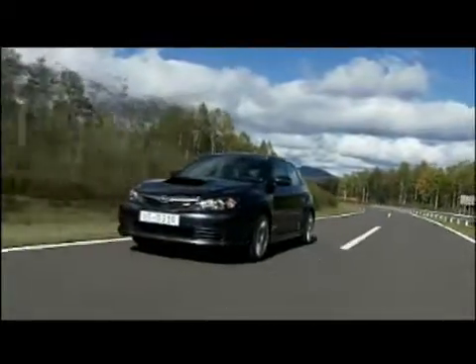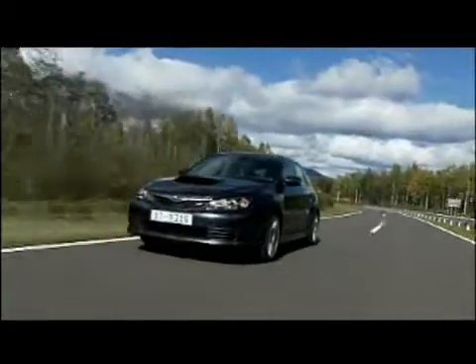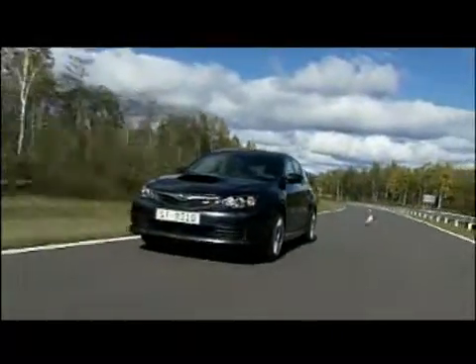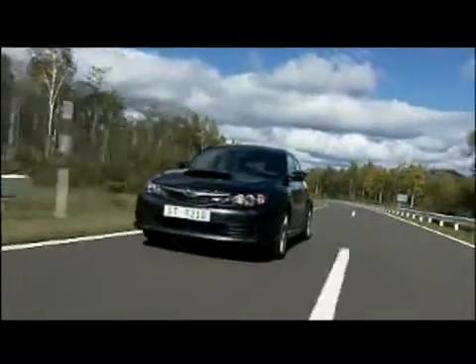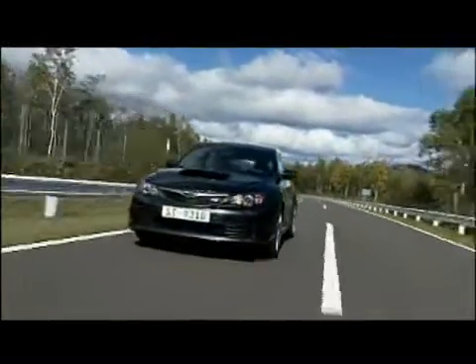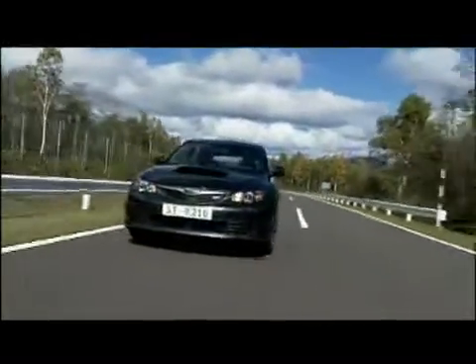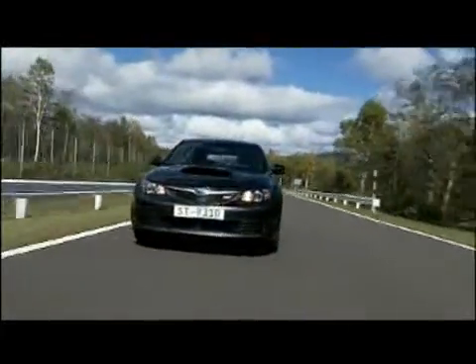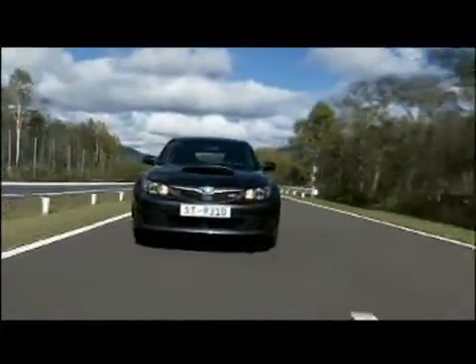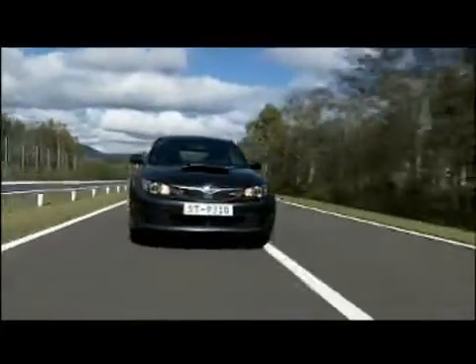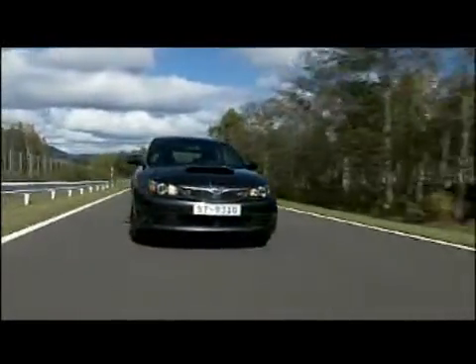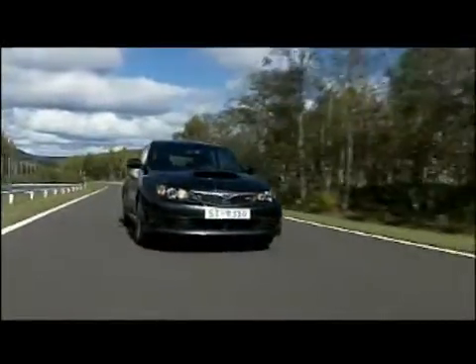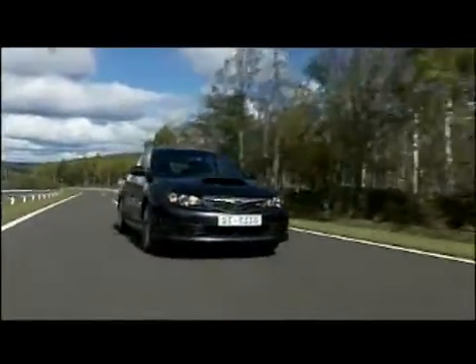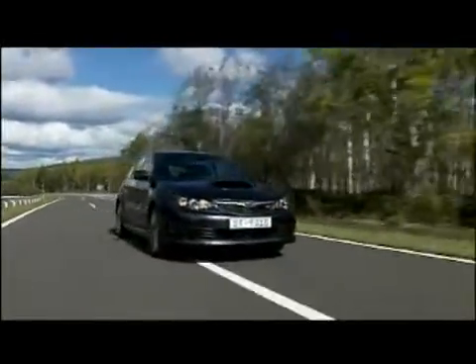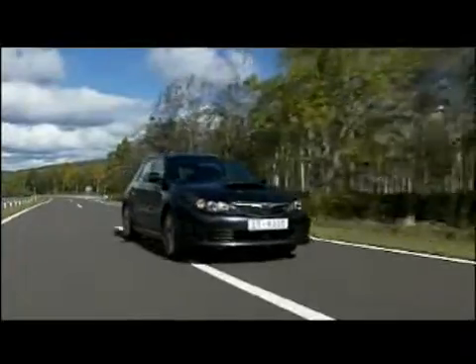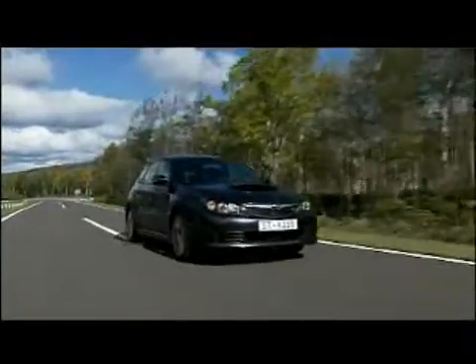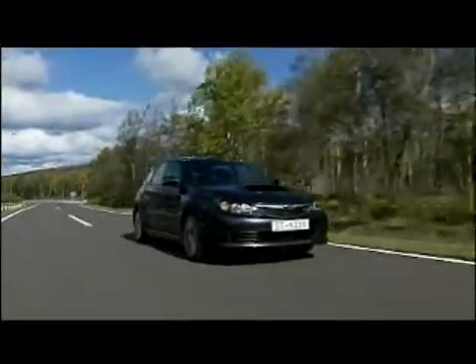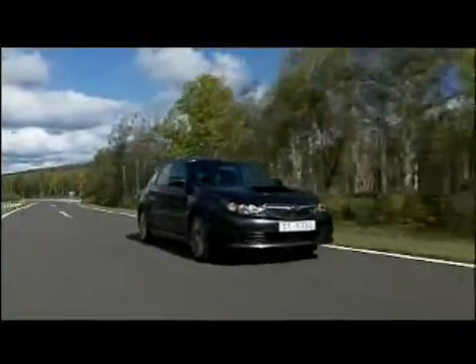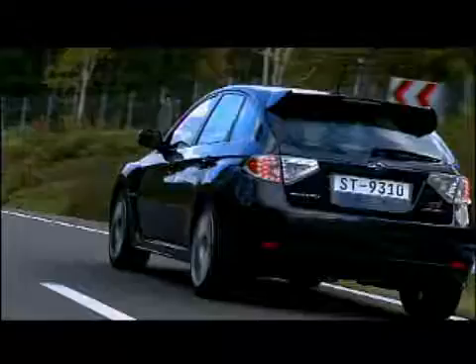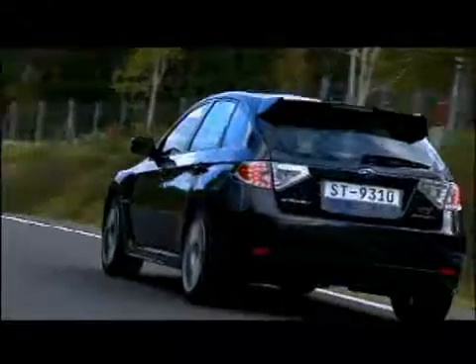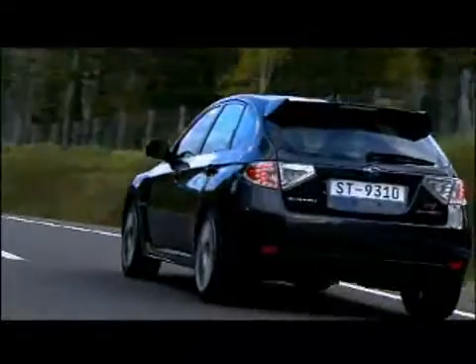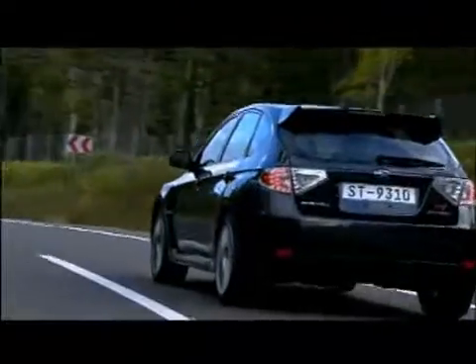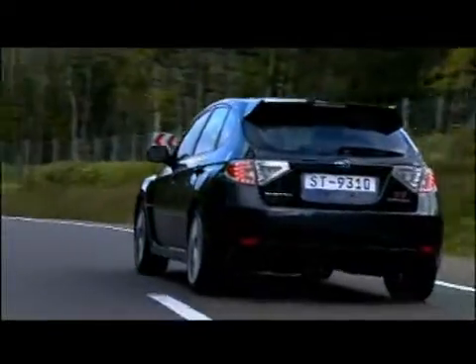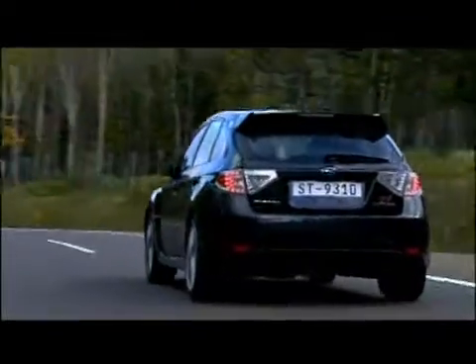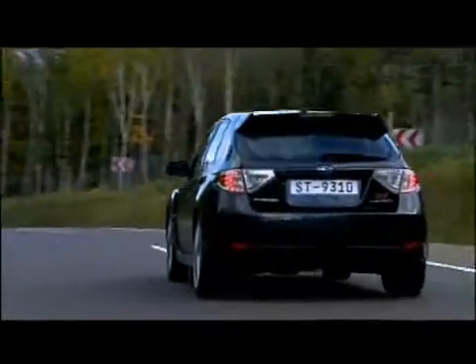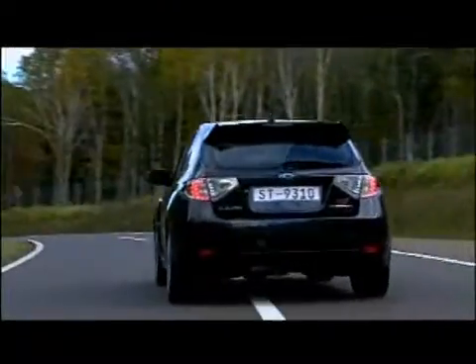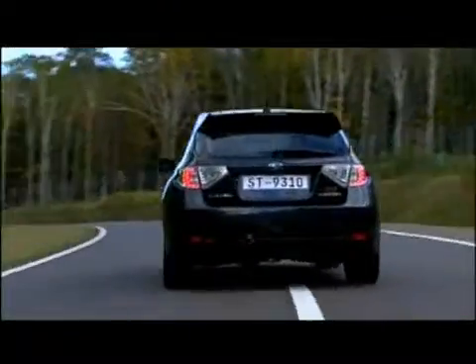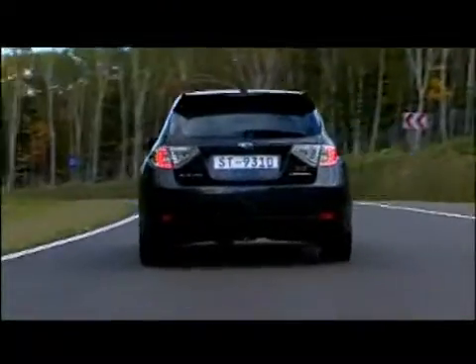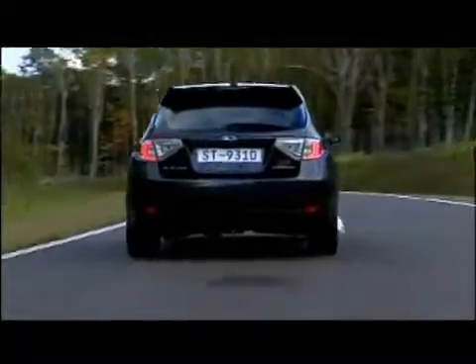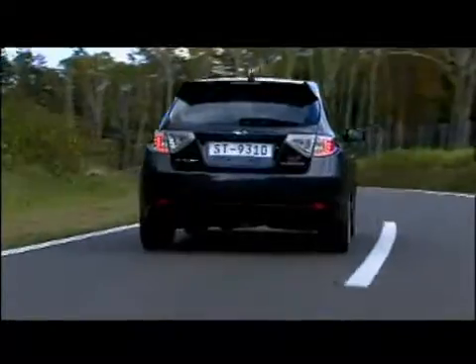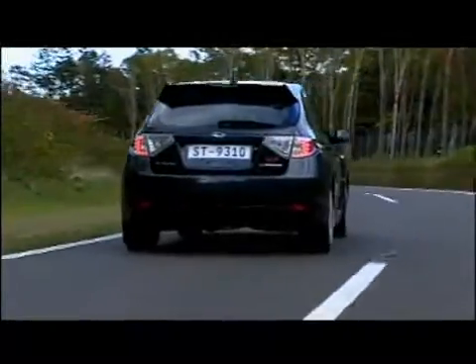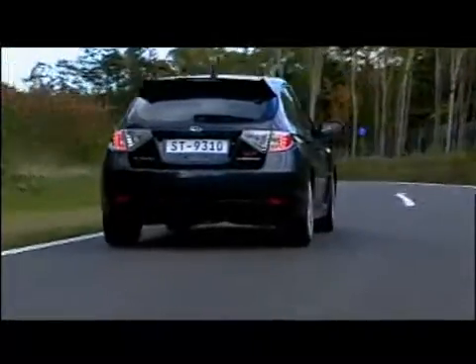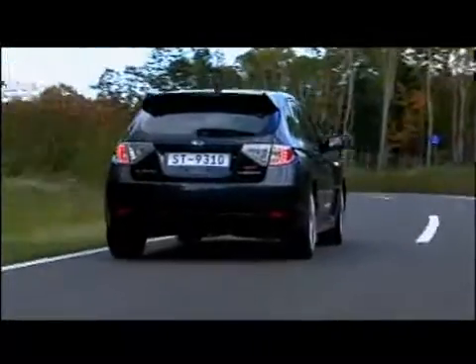The heart of the new STI's dynamic performance is the symmetrical all-wheel-drive system, the embodiment of the Subaru philosophy of safety through superior dynamic performance.